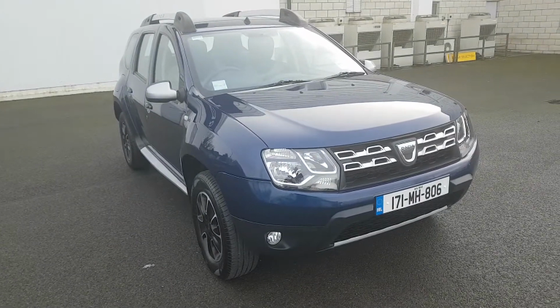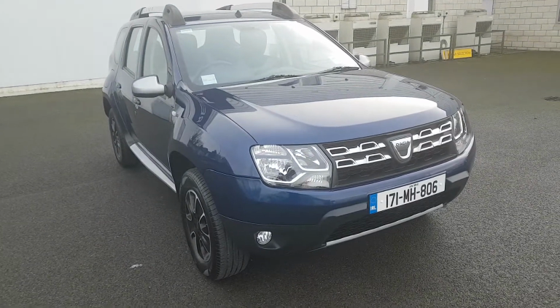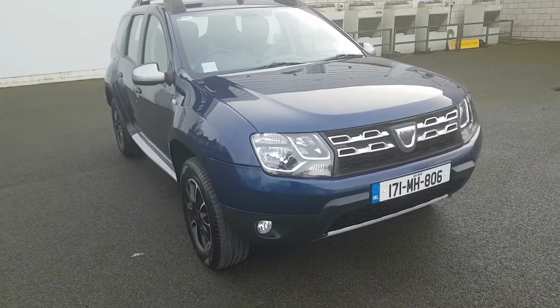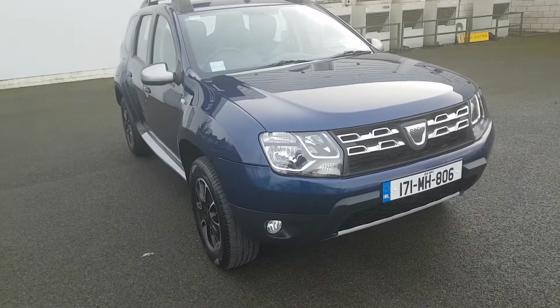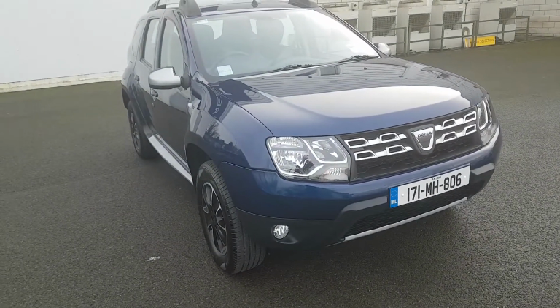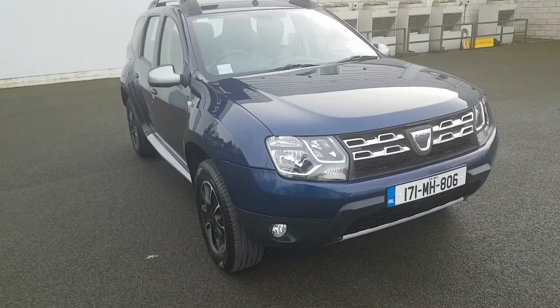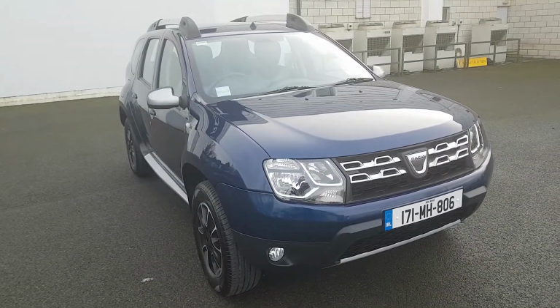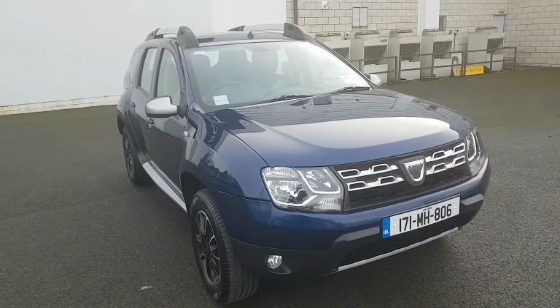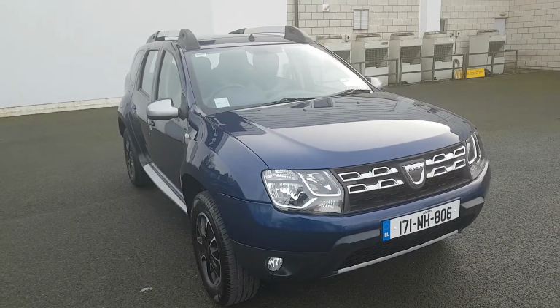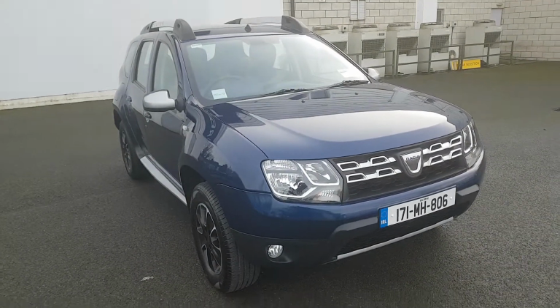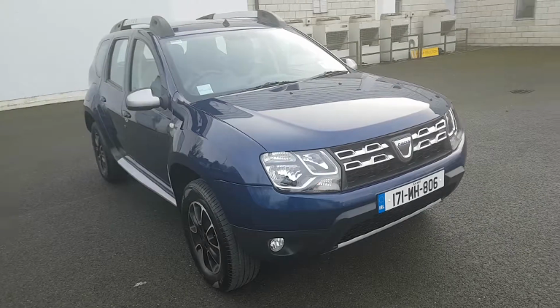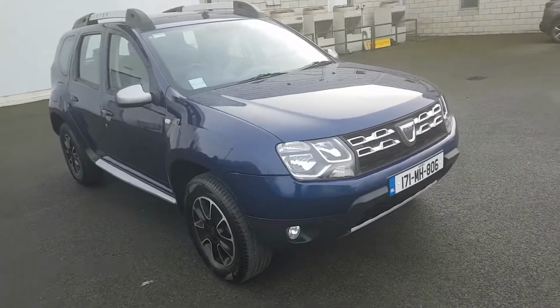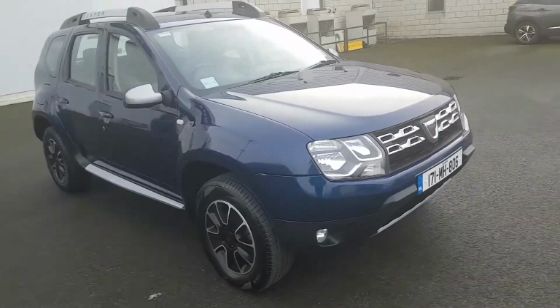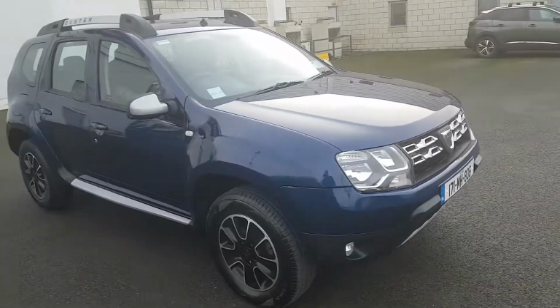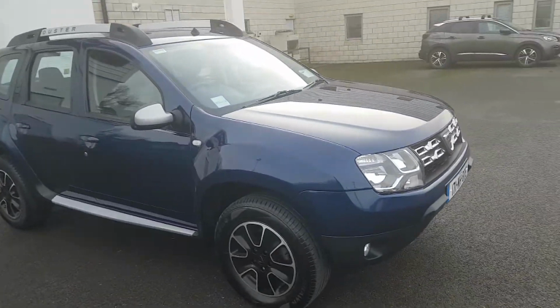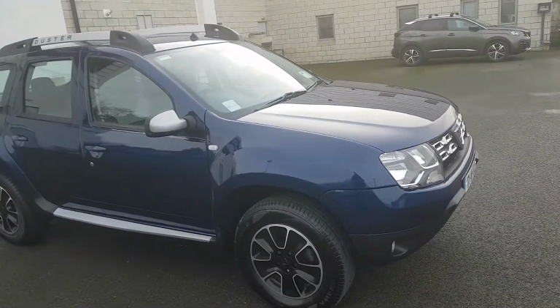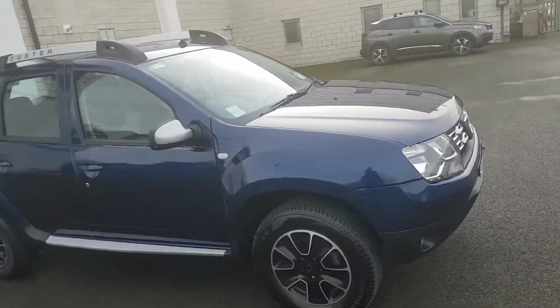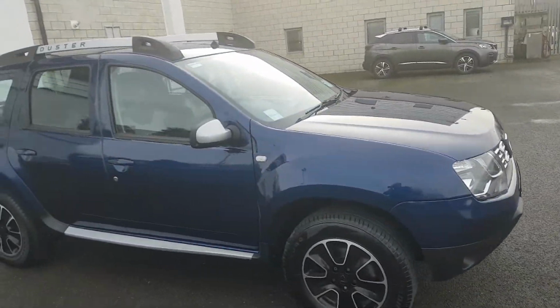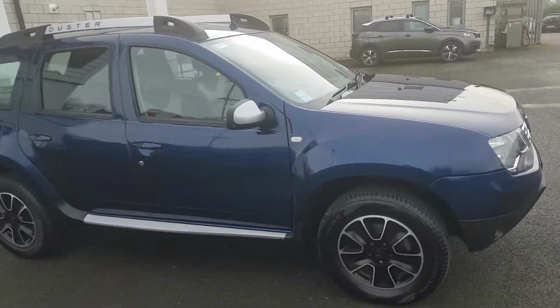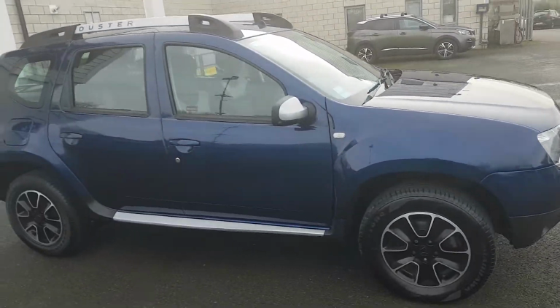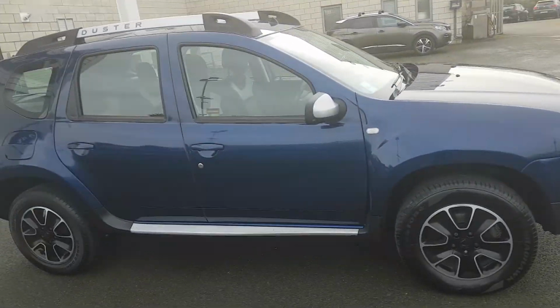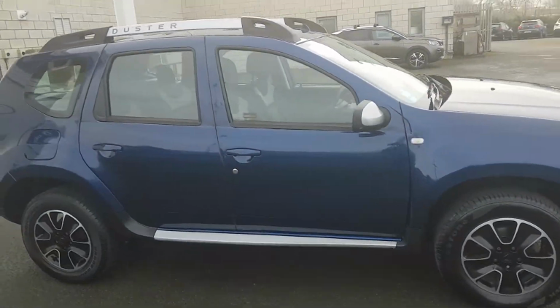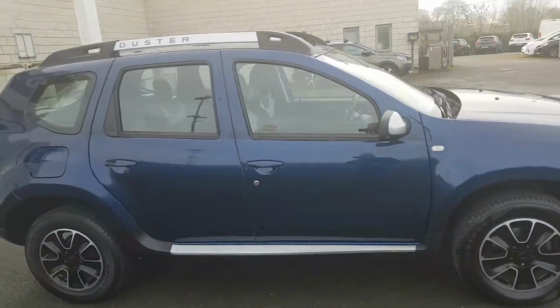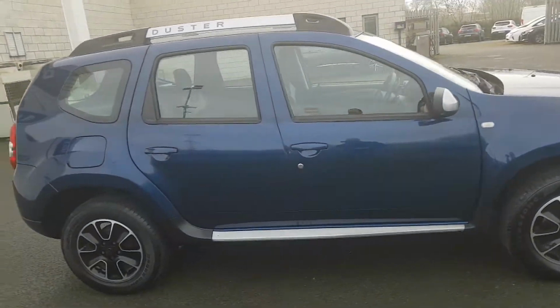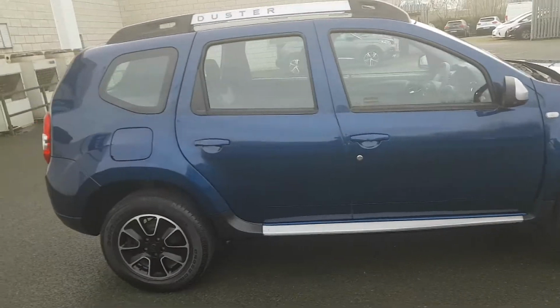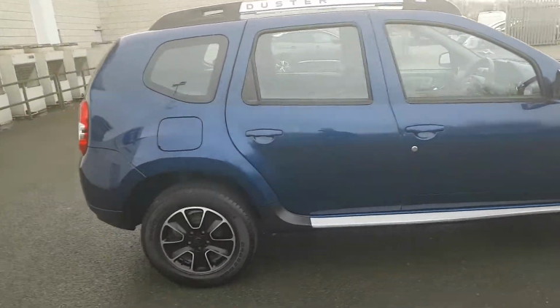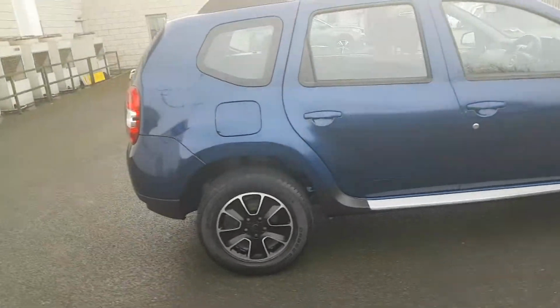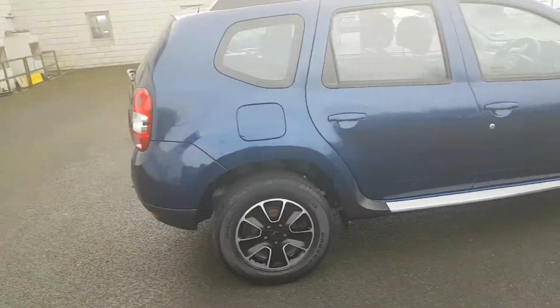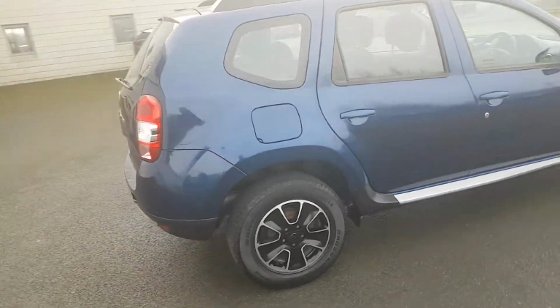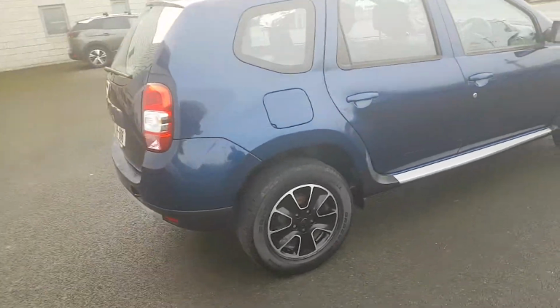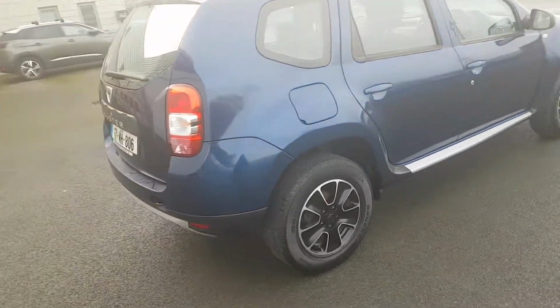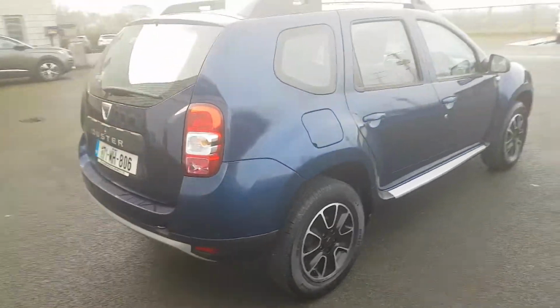Straight away you can see those front fog lights, and you have your automatic LED daytime running lights. It has lovely 17 inch diamond cut alloy wheels, it is blue in colour, and you have the roof rails.